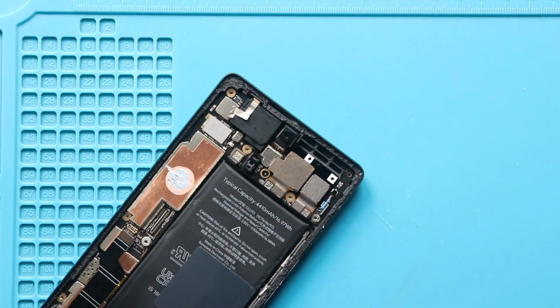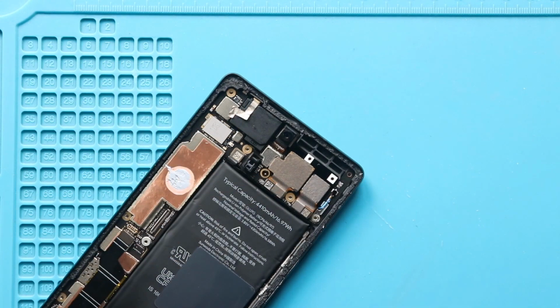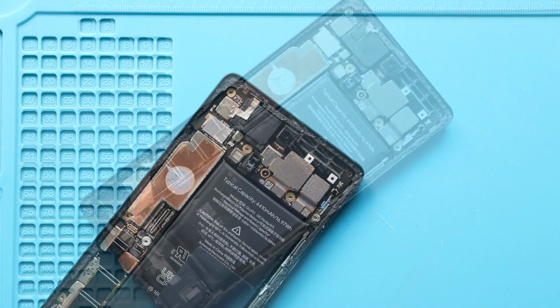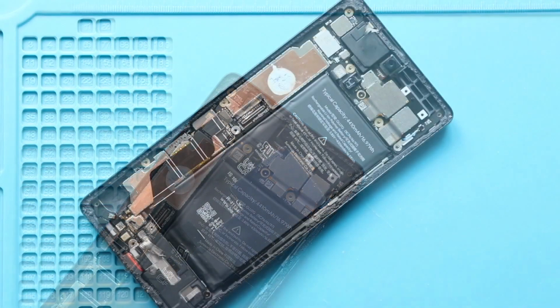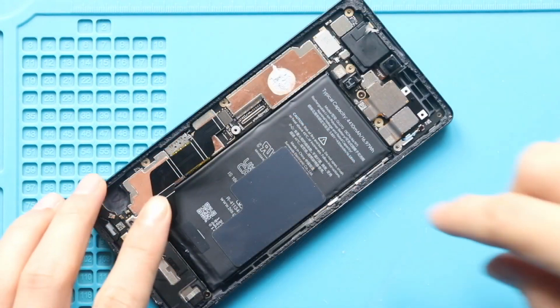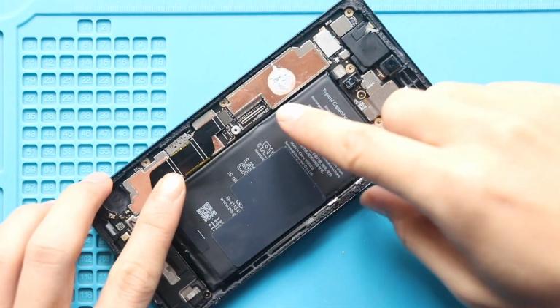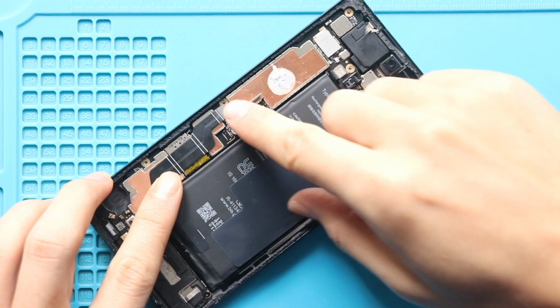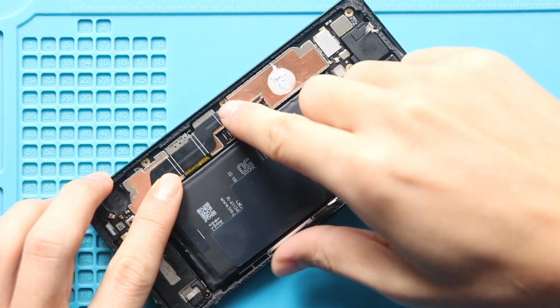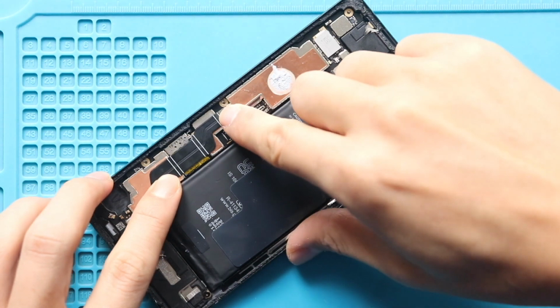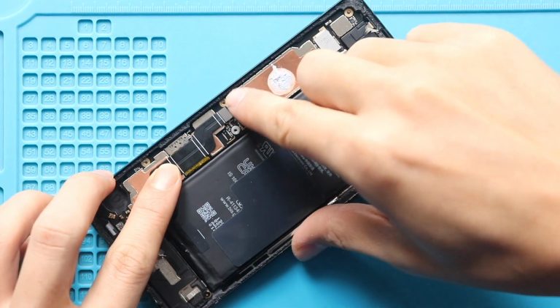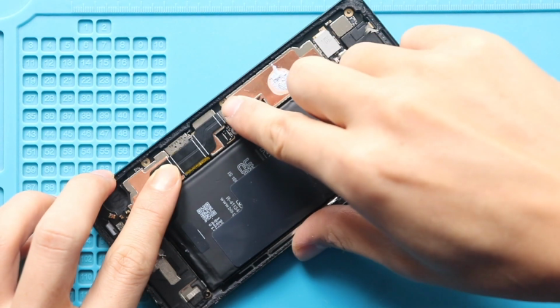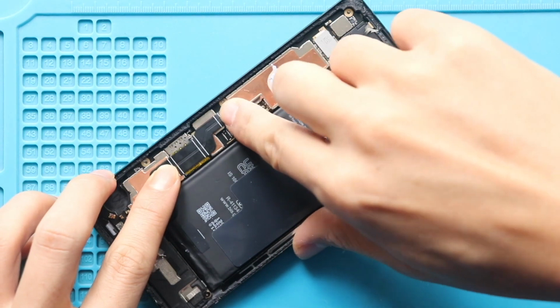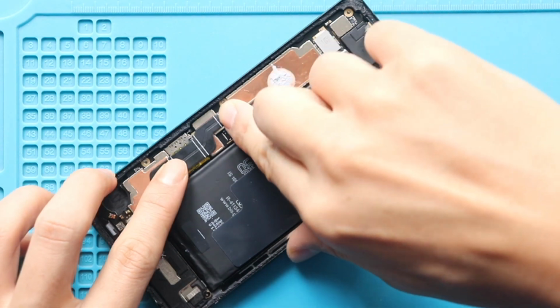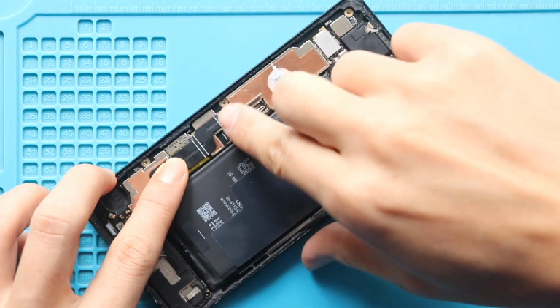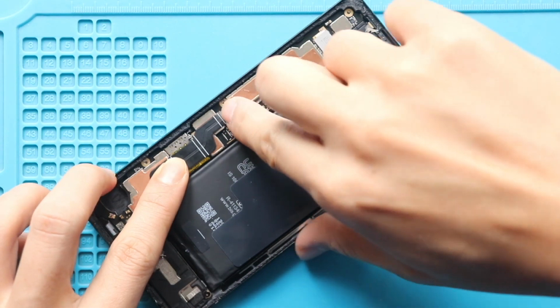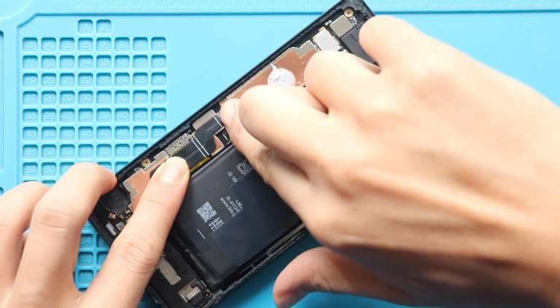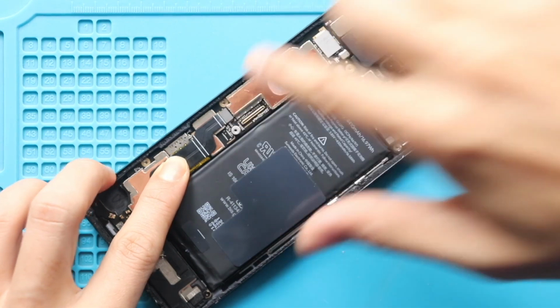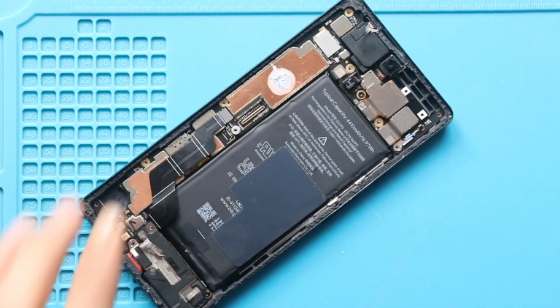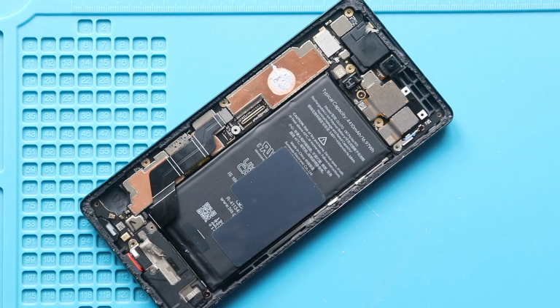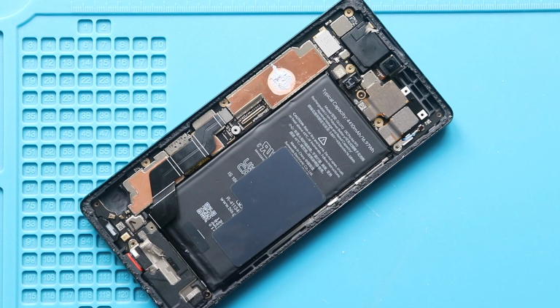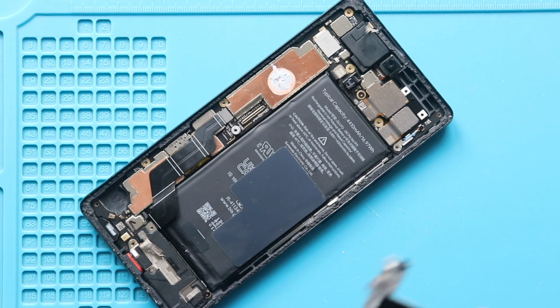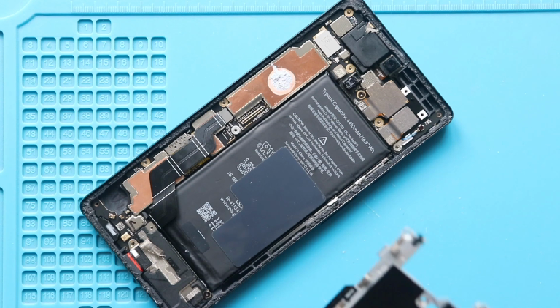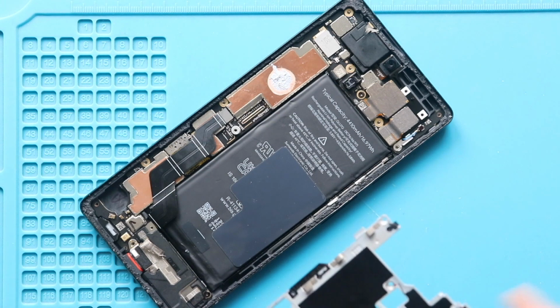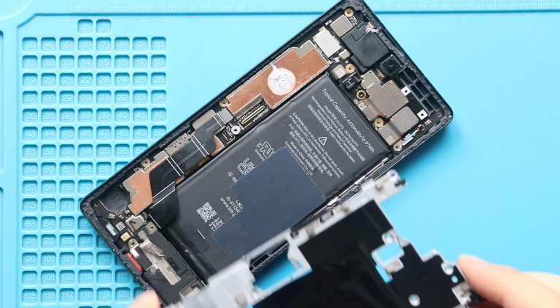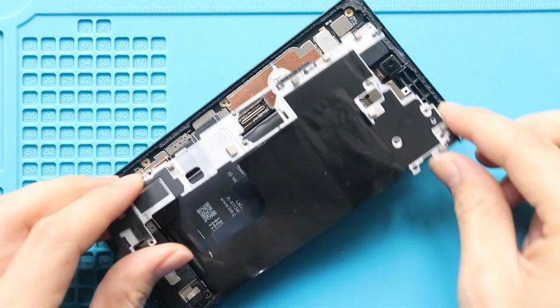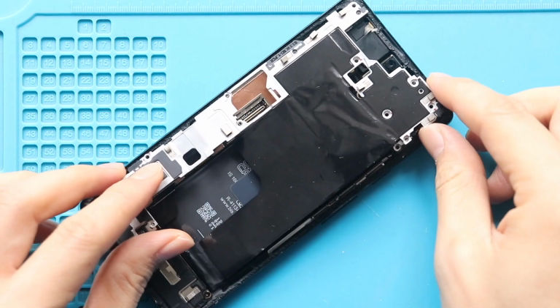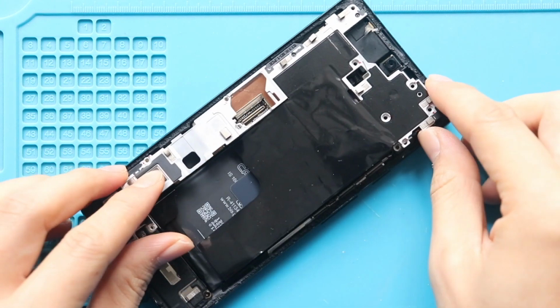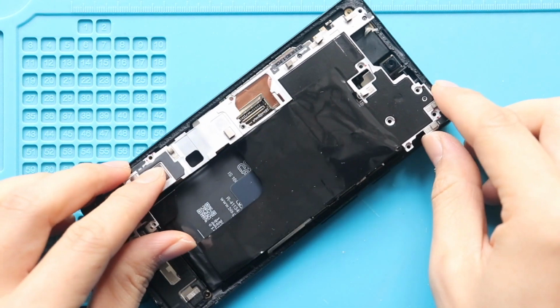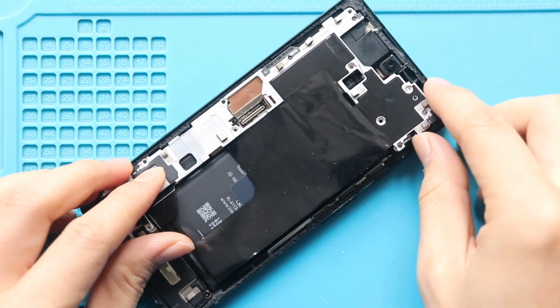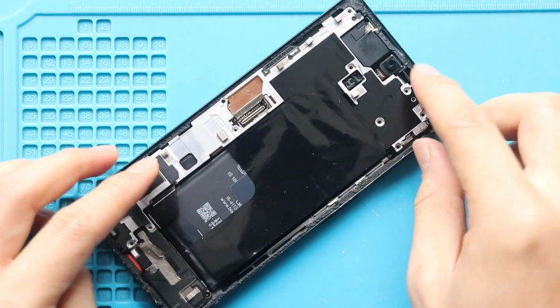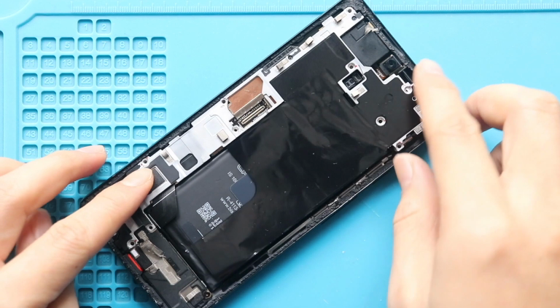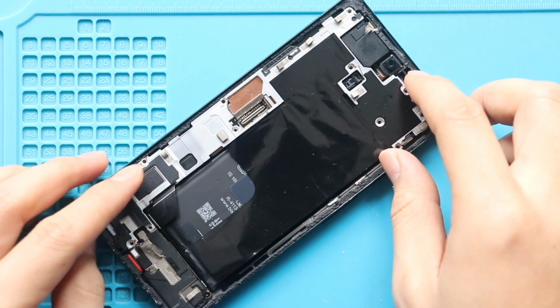Next, secure the battery connector. Next, place and secure the board bracket by adding 13 screws. Also, secure the tapes. Next, place and secure the three screws.